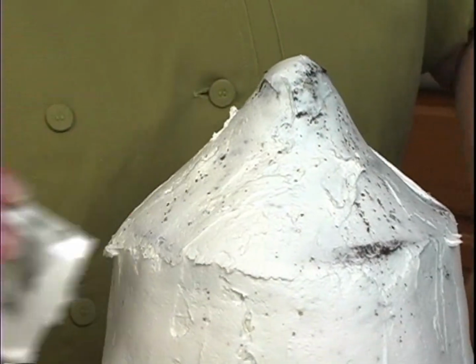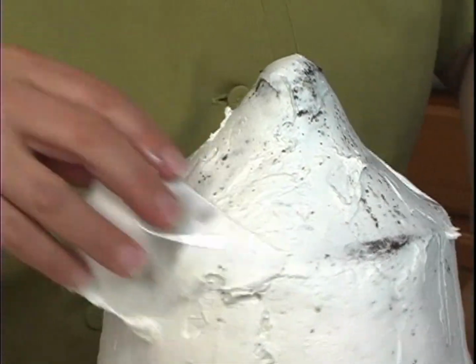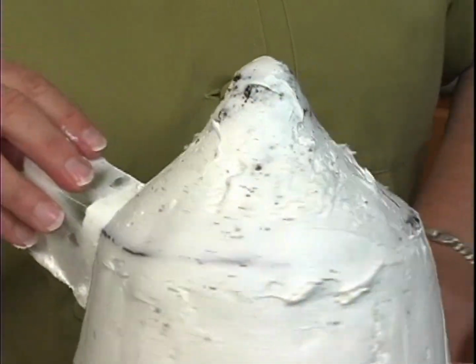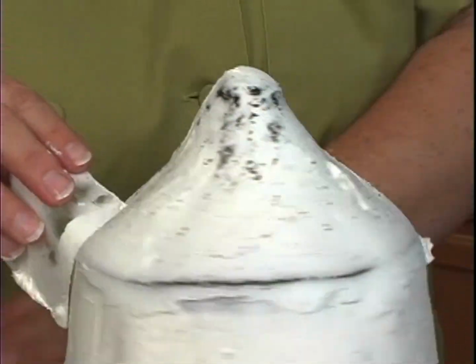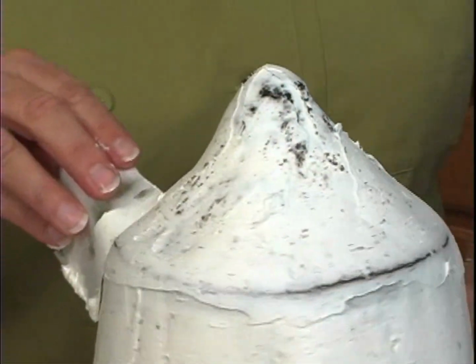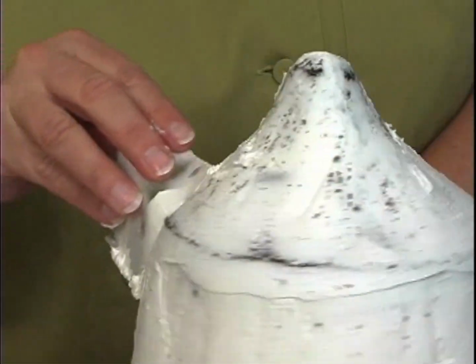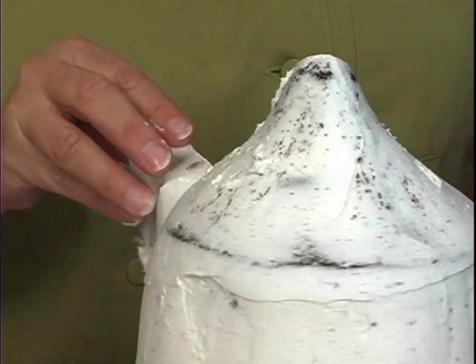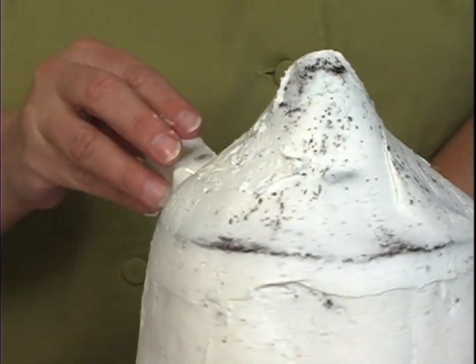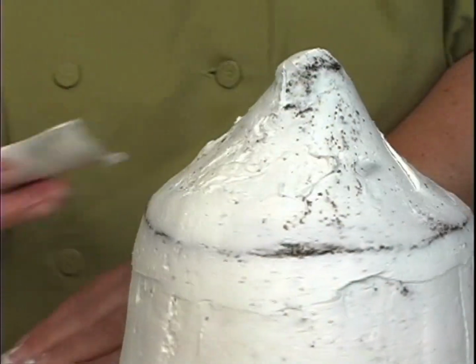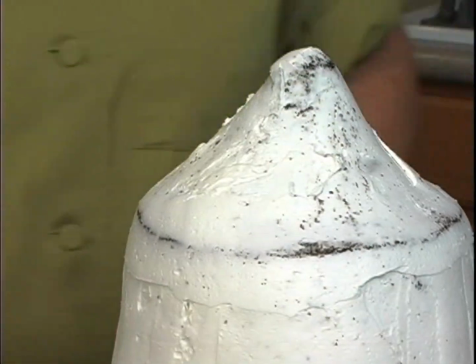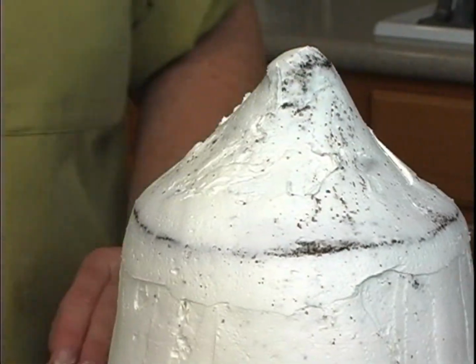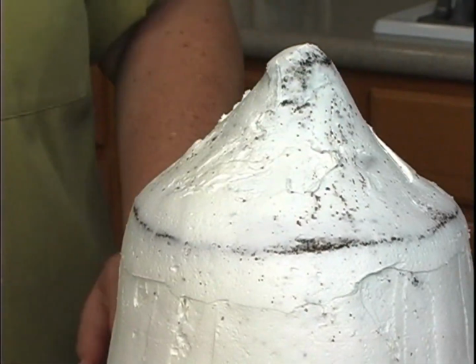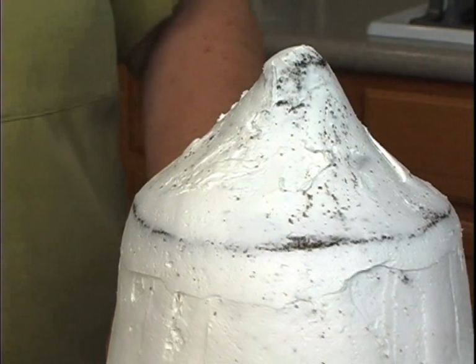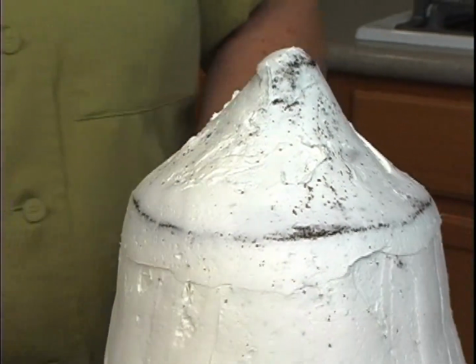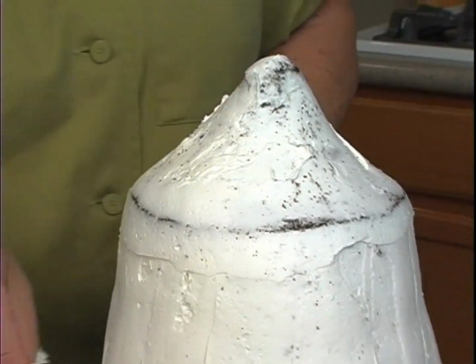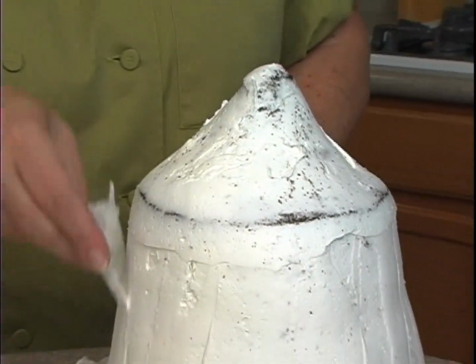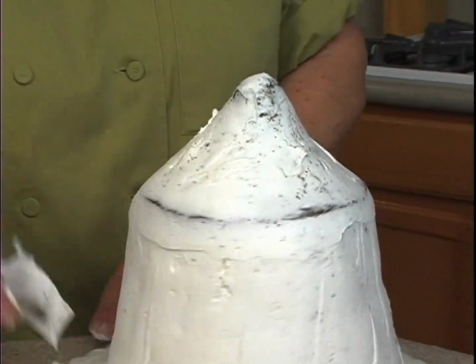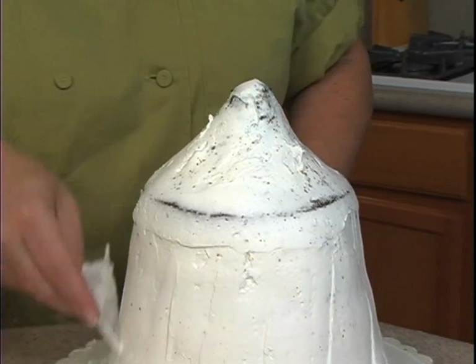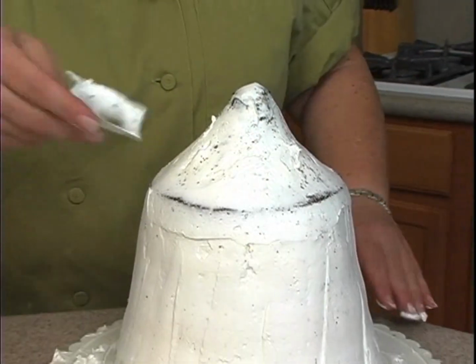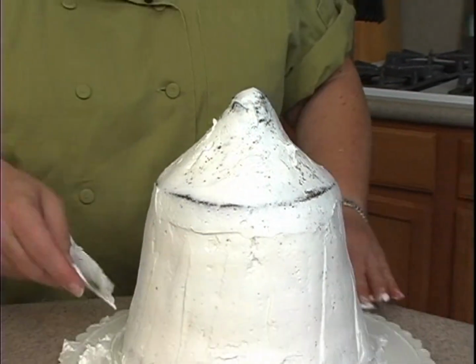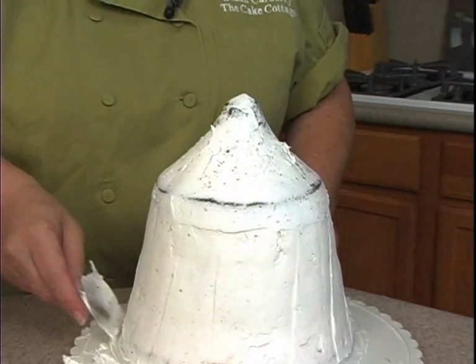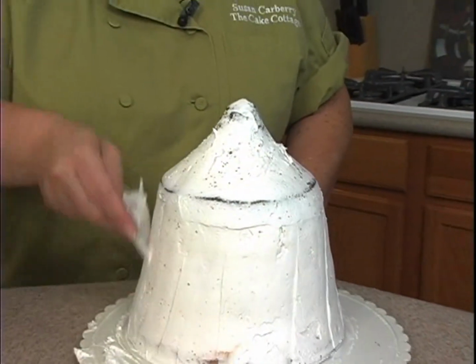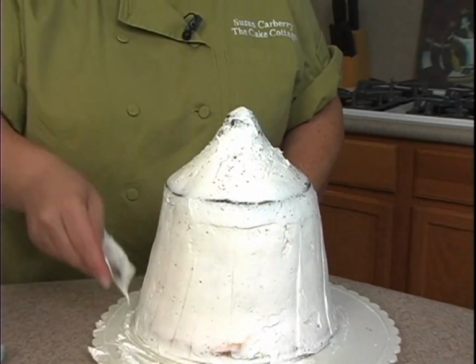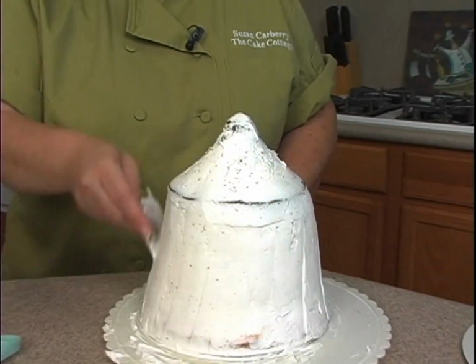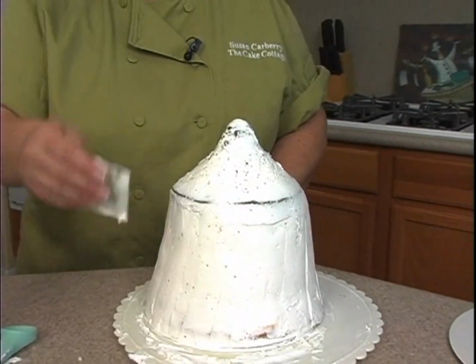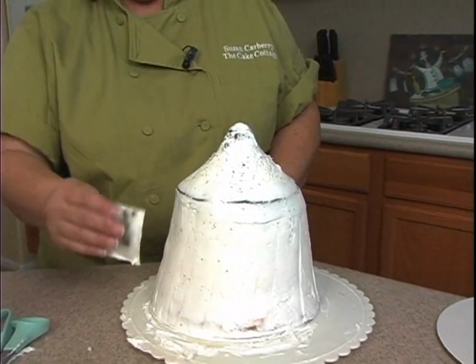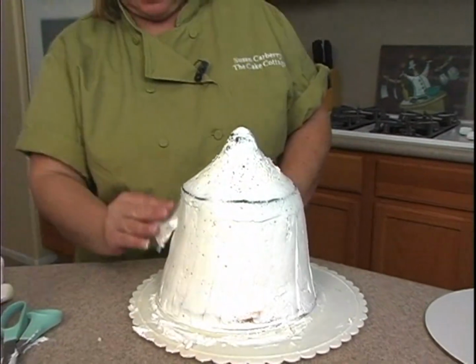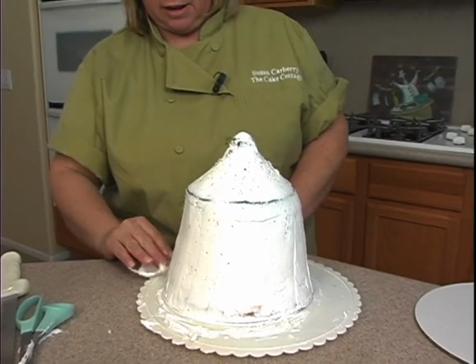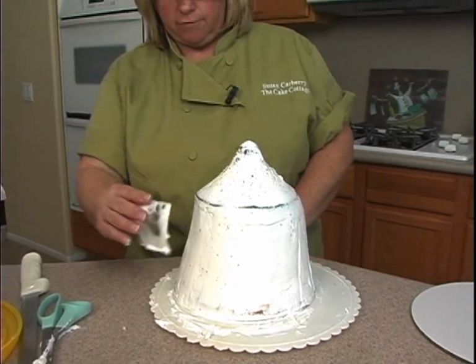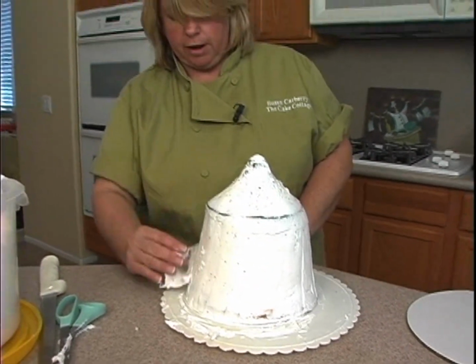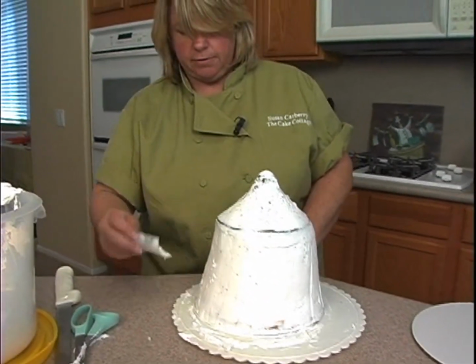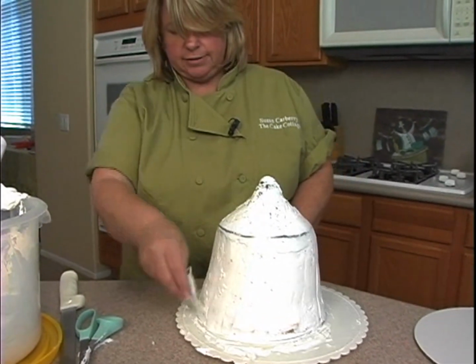Around here I can kind of clean that up a bit. At this point I'll just go ahead and pop this in the freezer for about 10 to 15 minutes, let the icing kind of firm up.